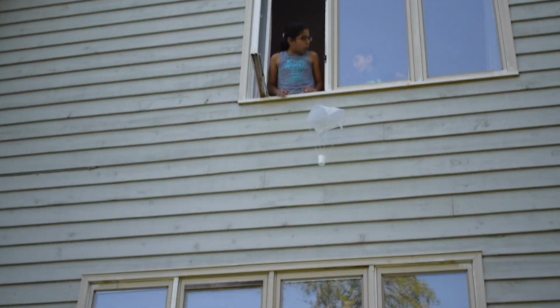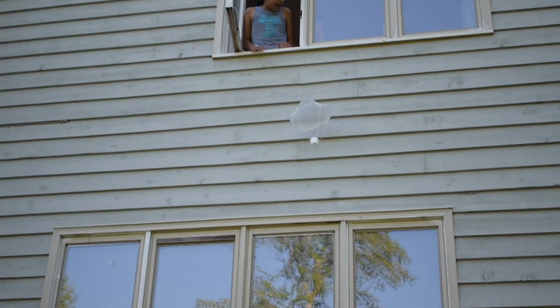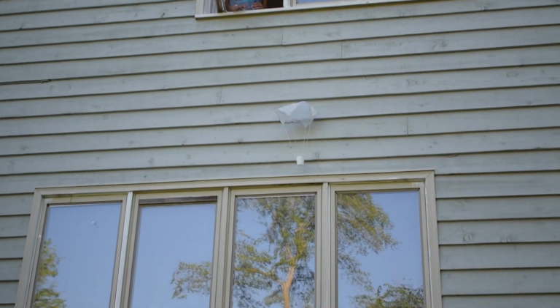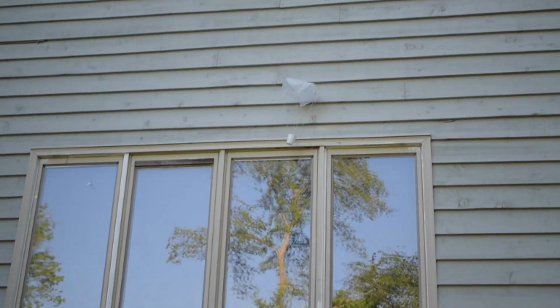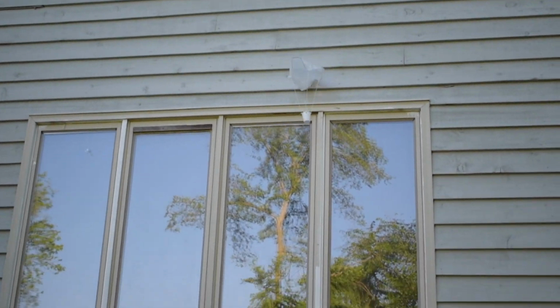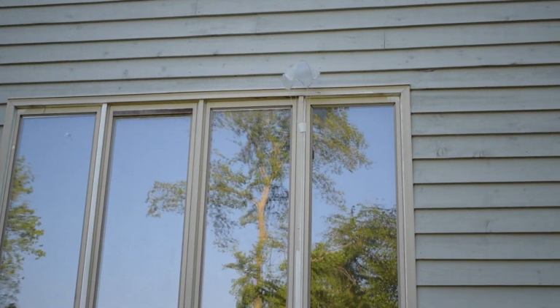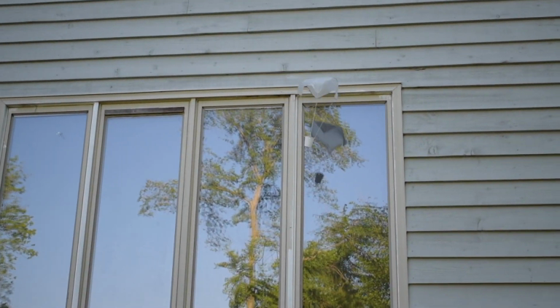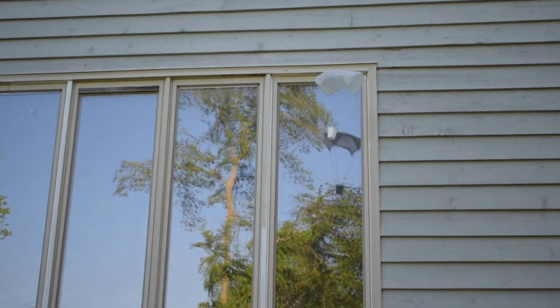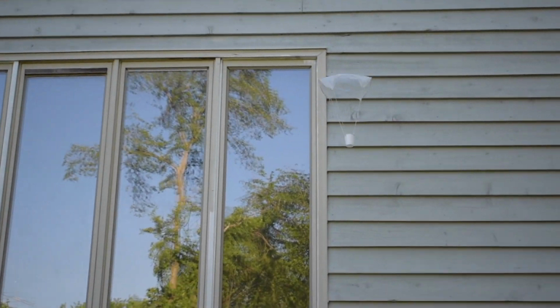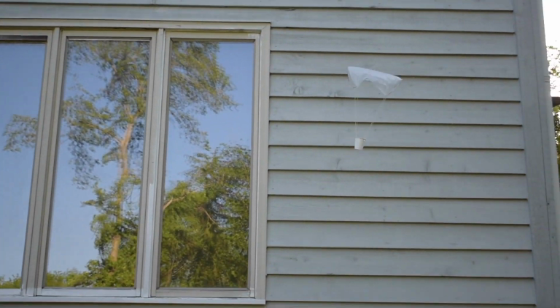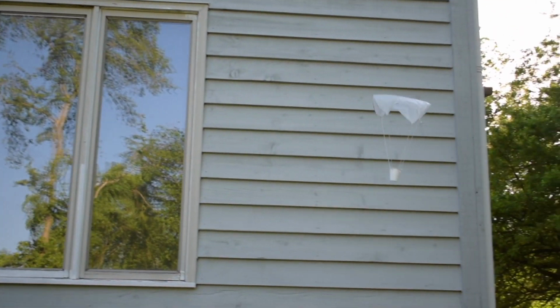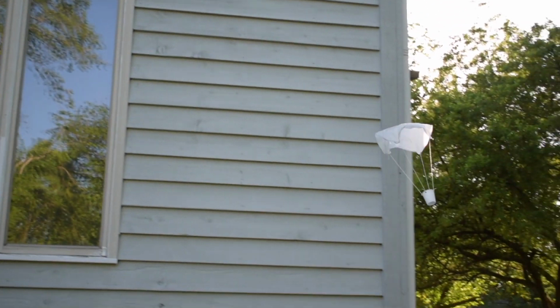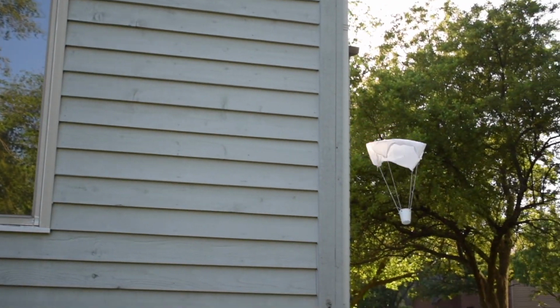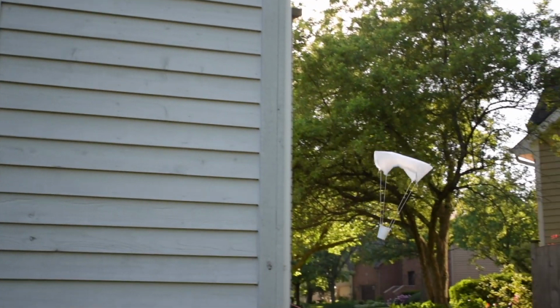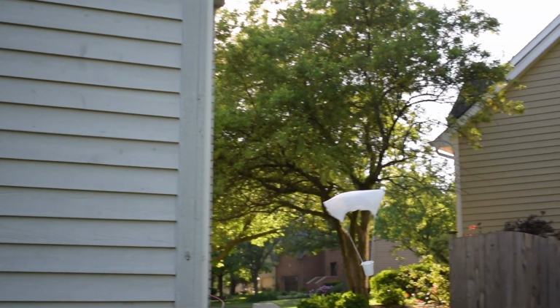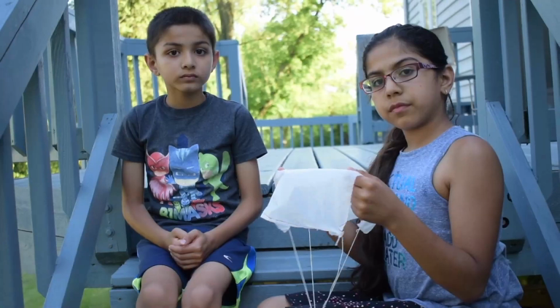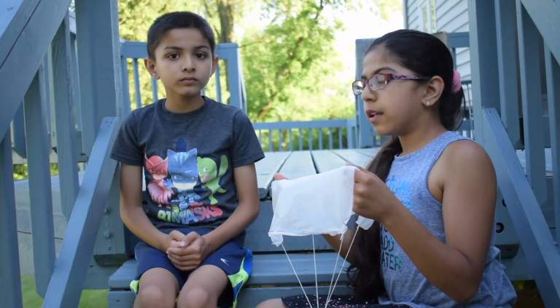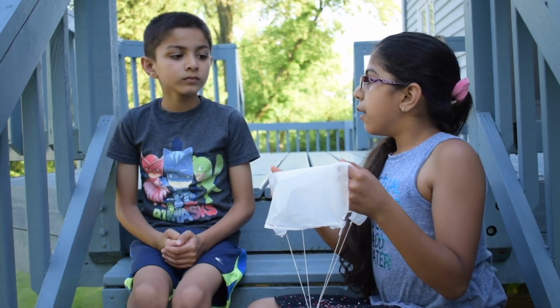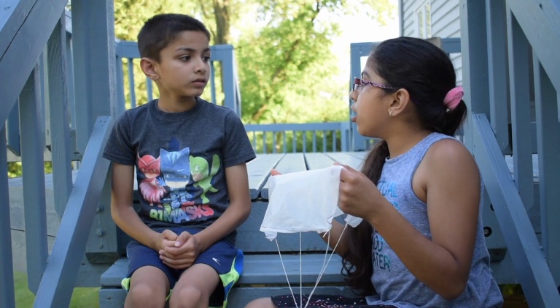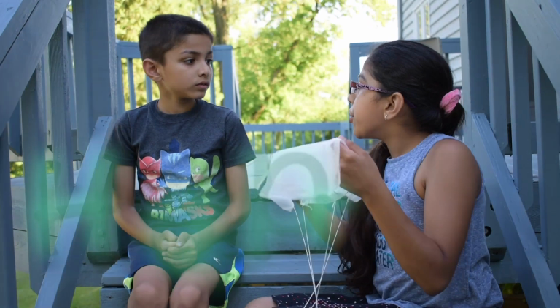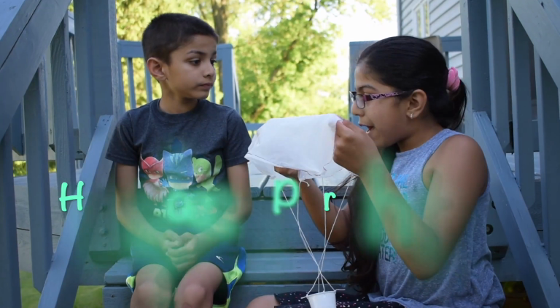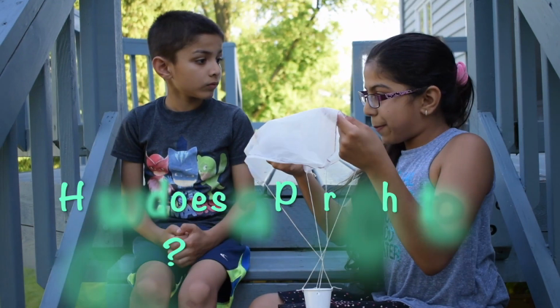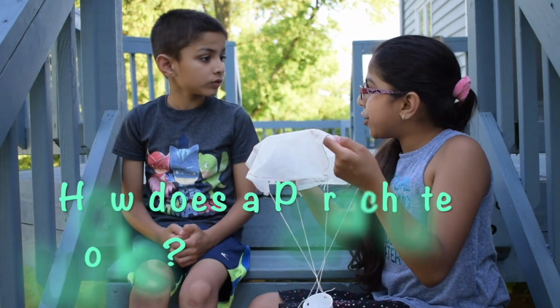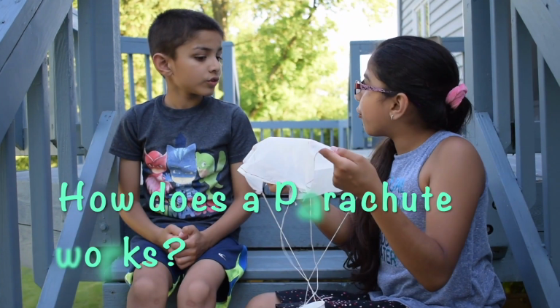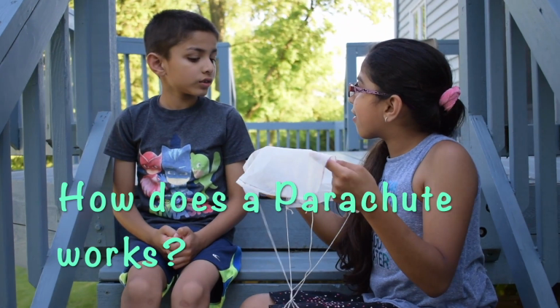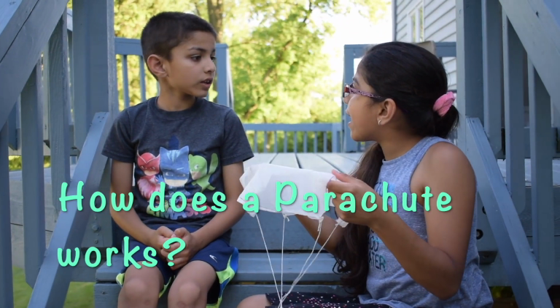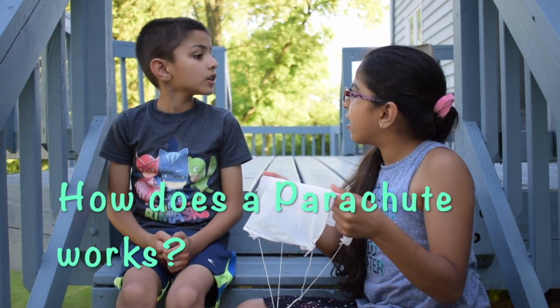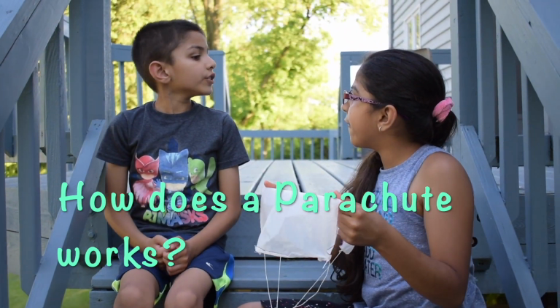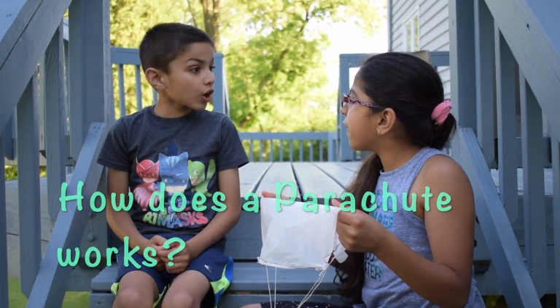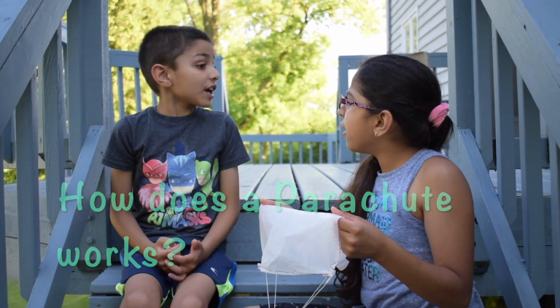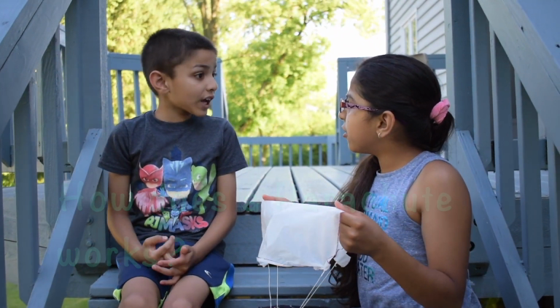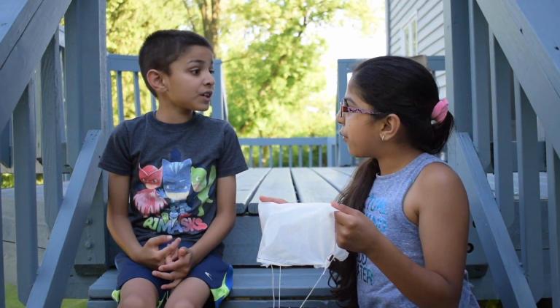Wow! Look at that! Mira, do you know how this parachute flies like that? No, can you tell me?